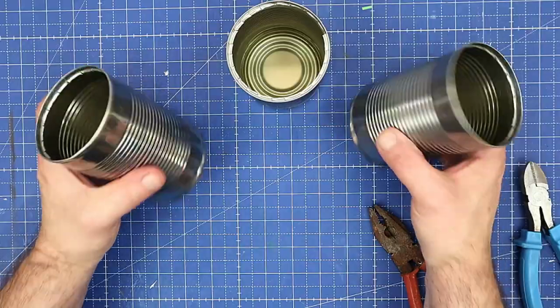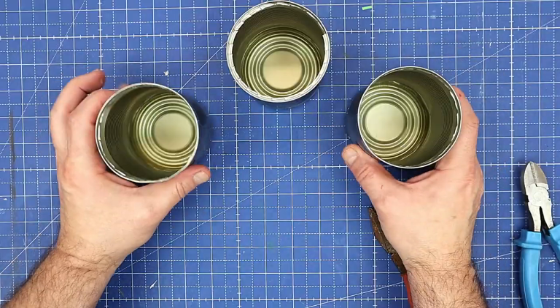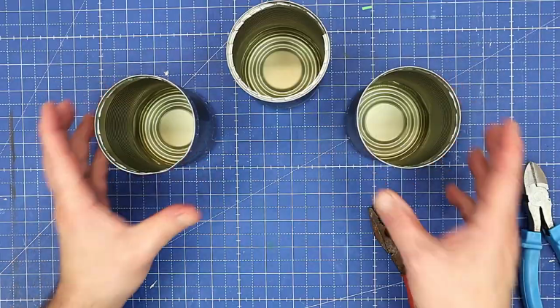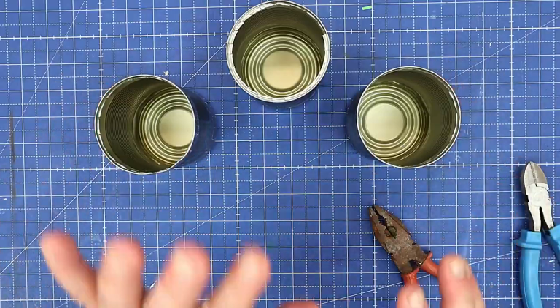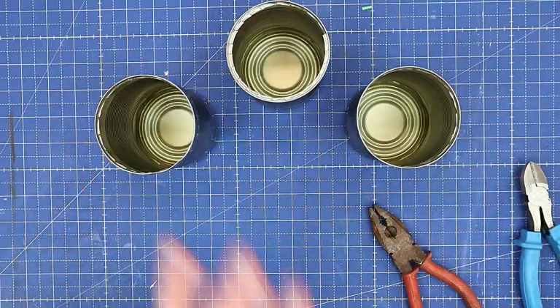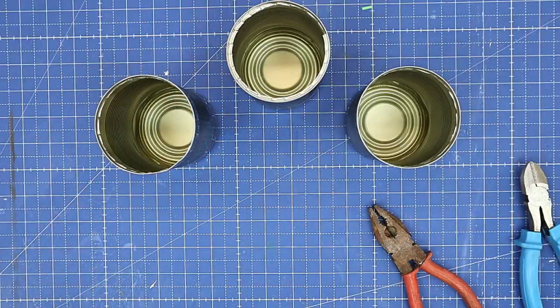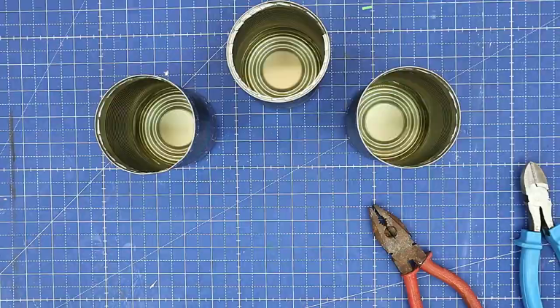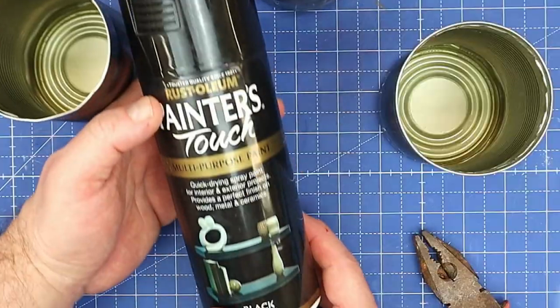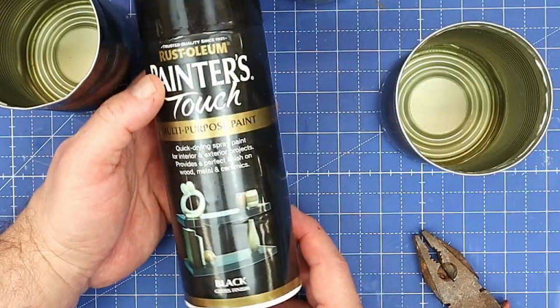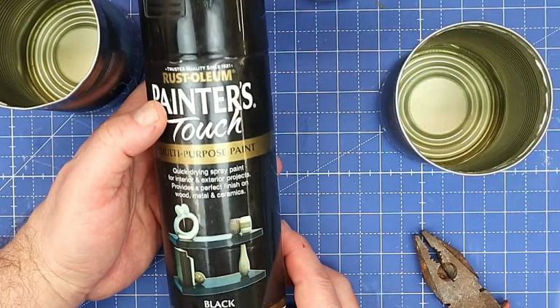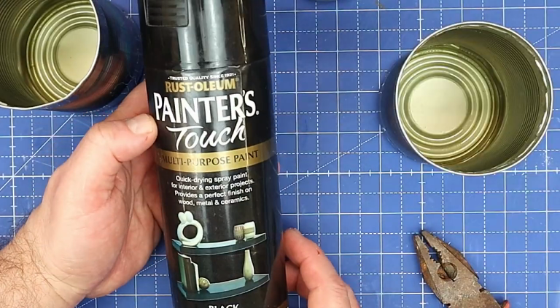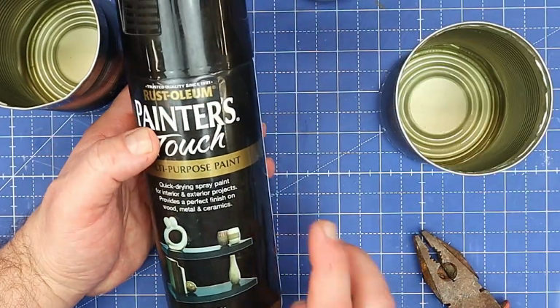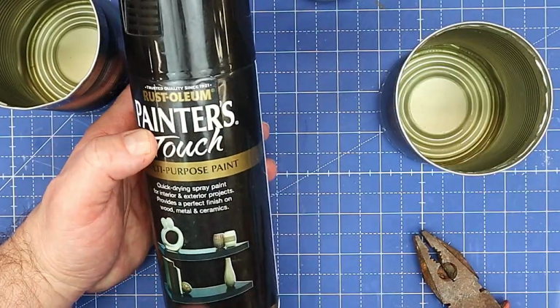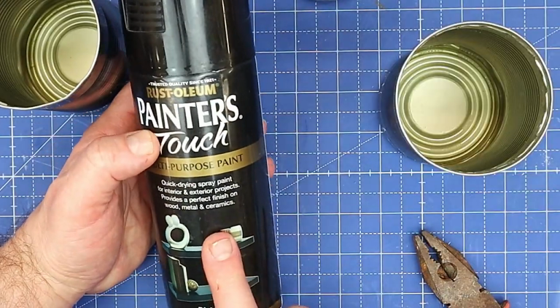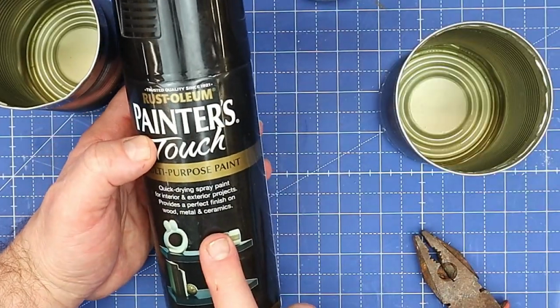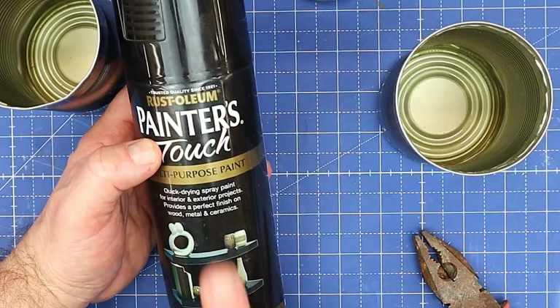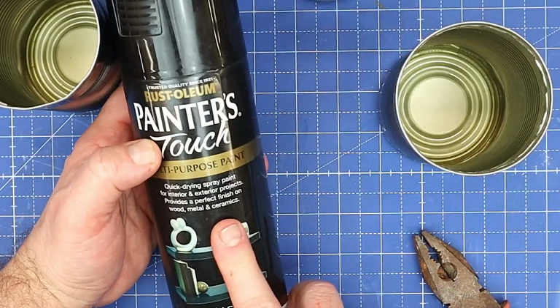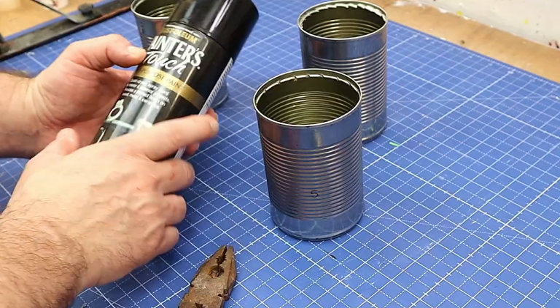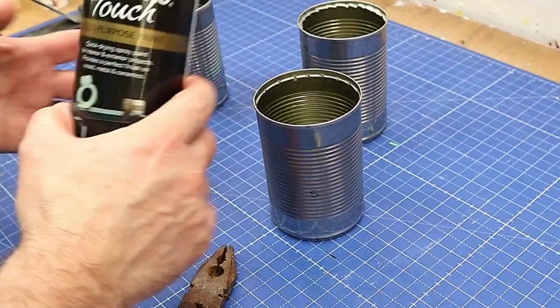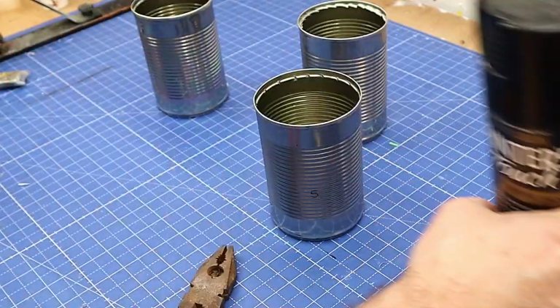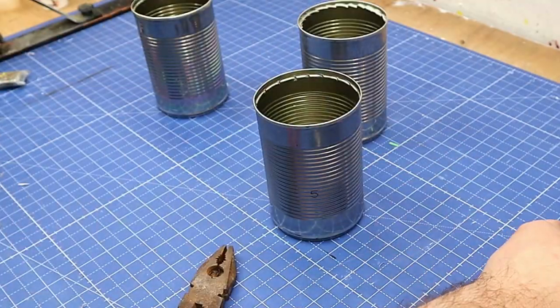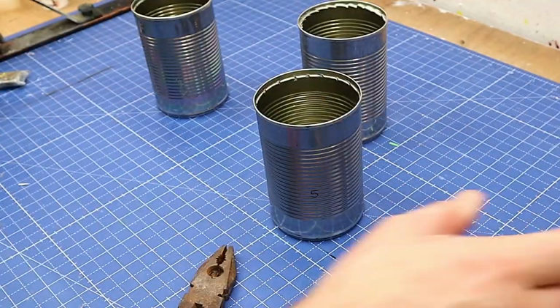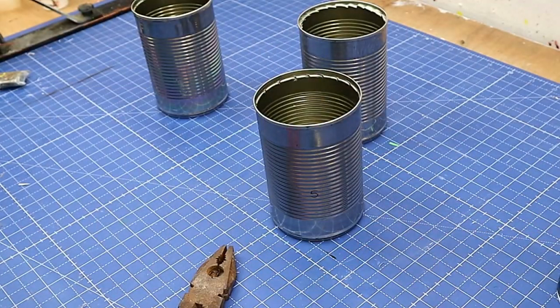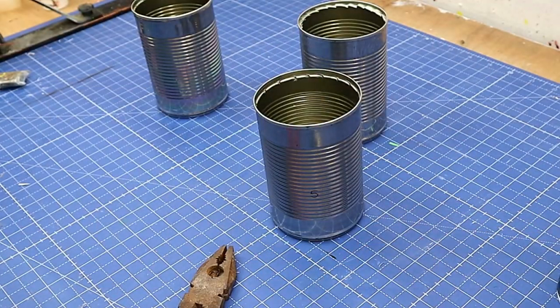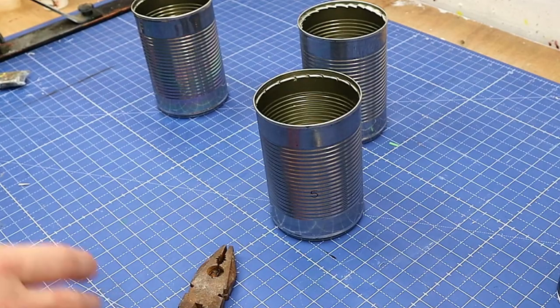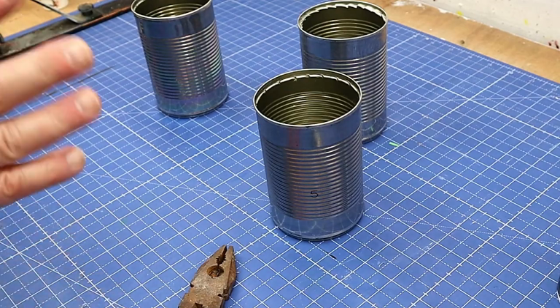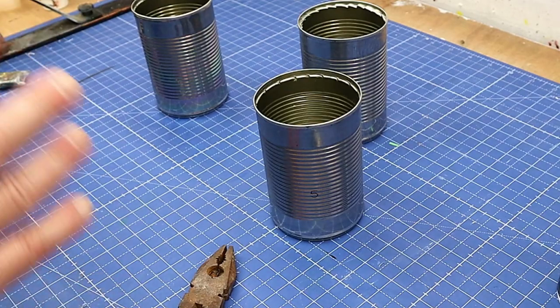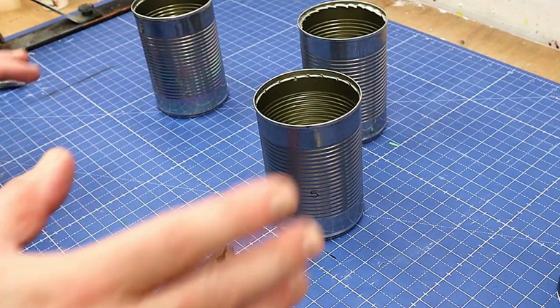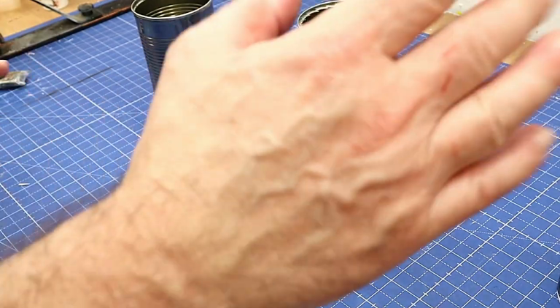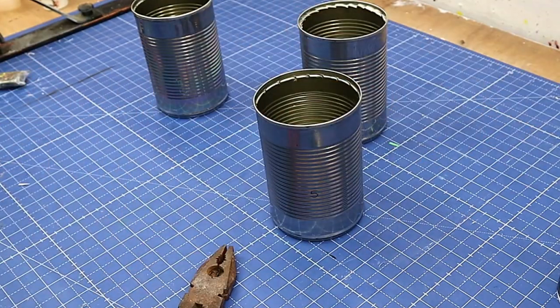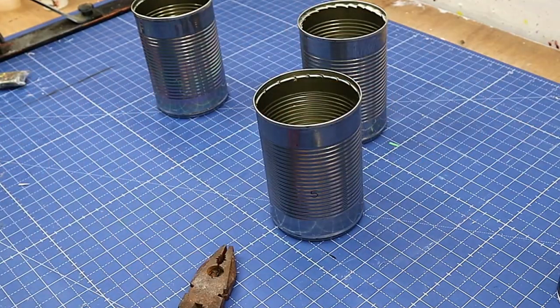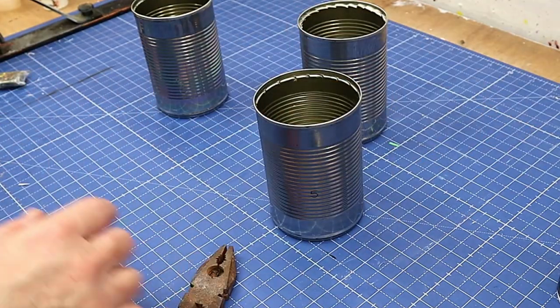I'm going to finish that one off, and then before I do the upcycling bit I'm going to spray them black and let that dry. I'll take that outside to do it because I don't want to be spraying inside.